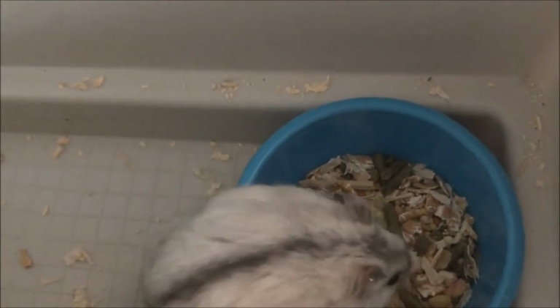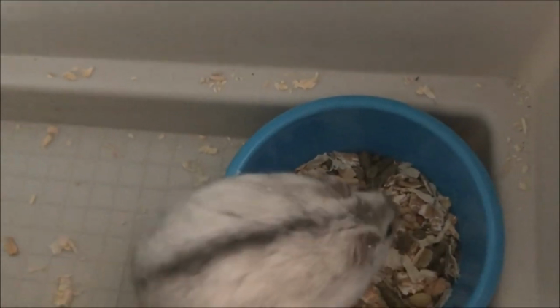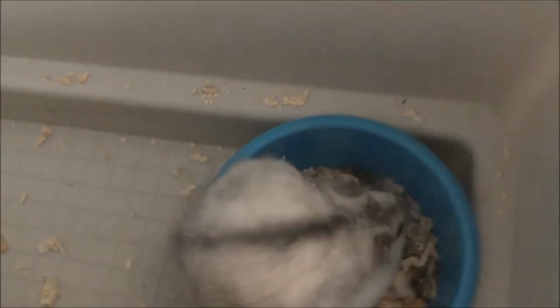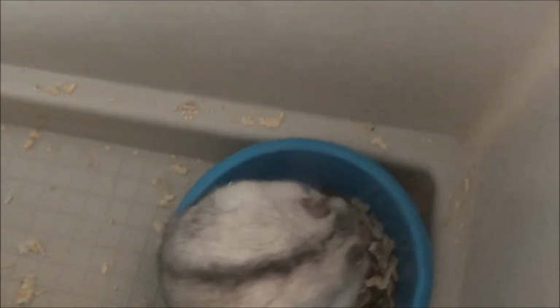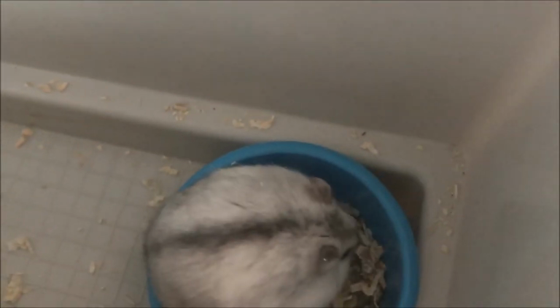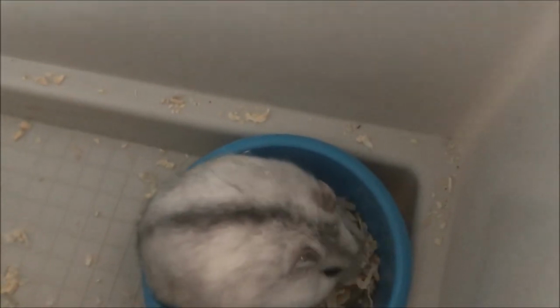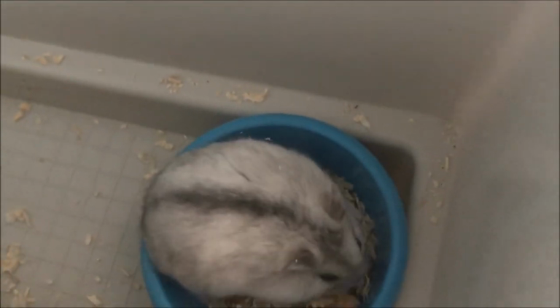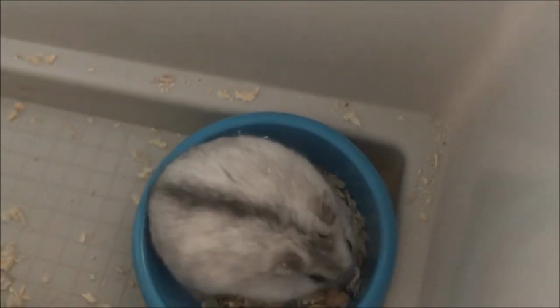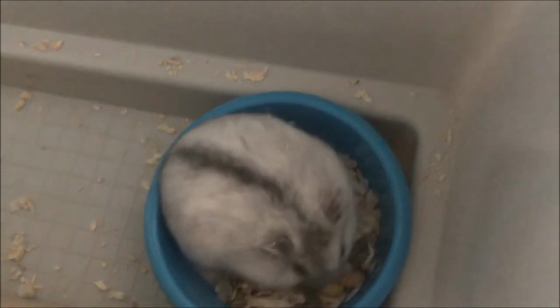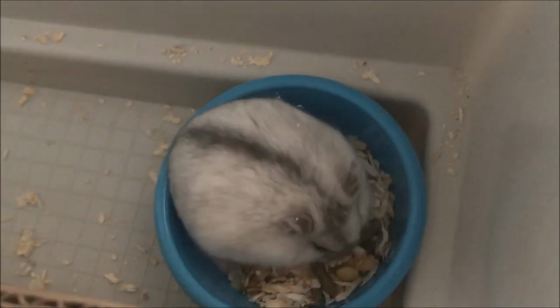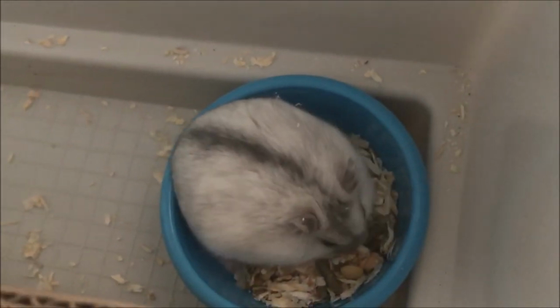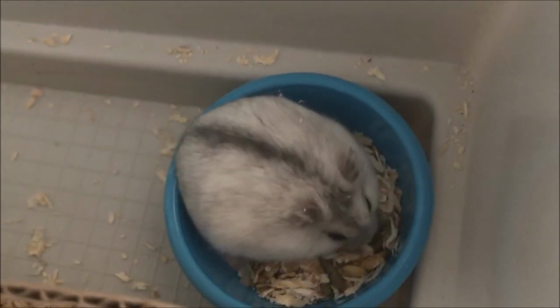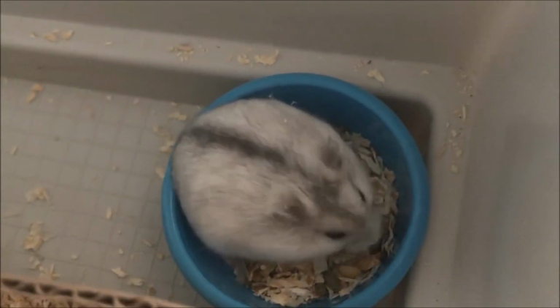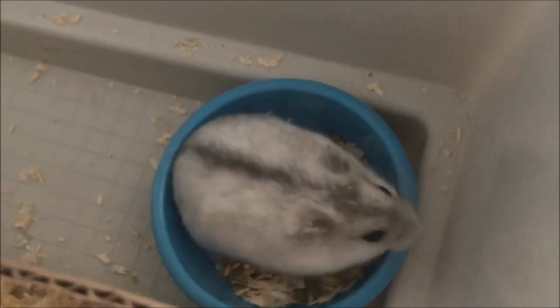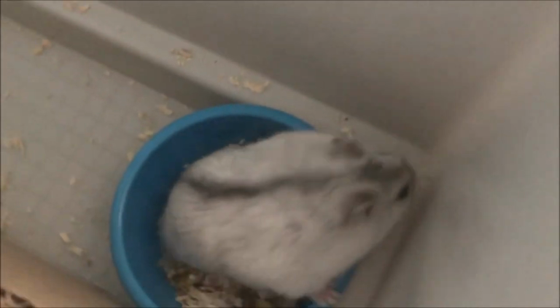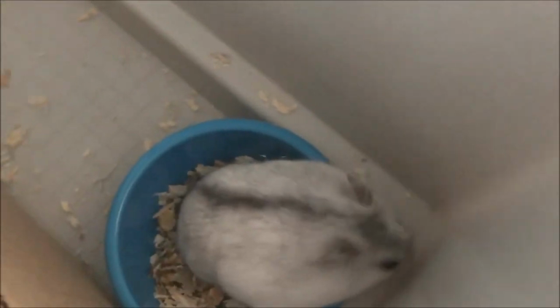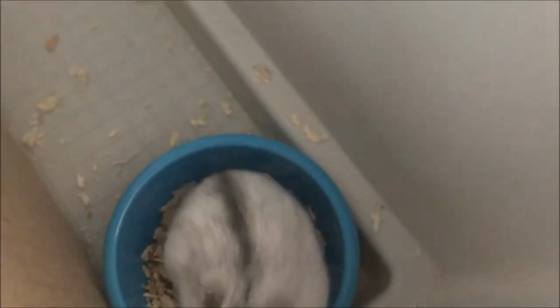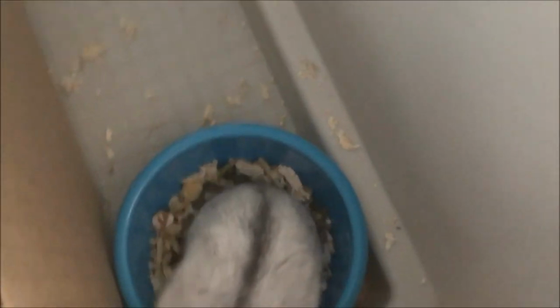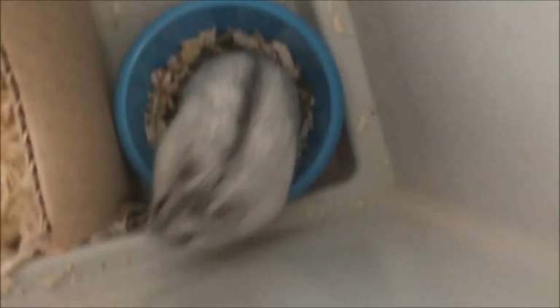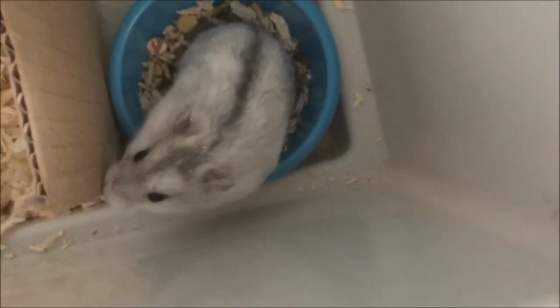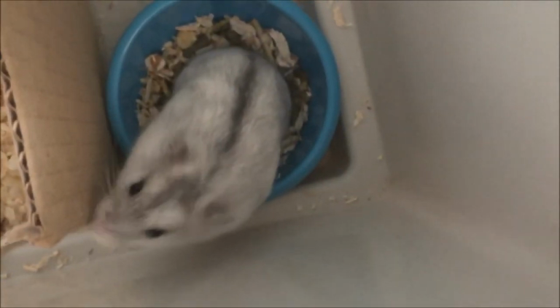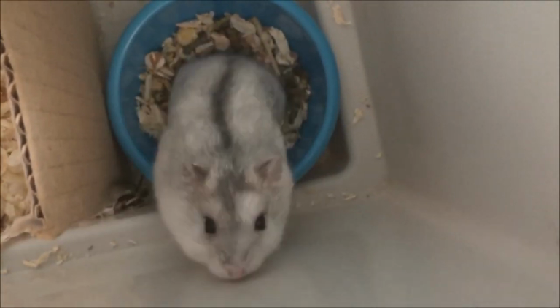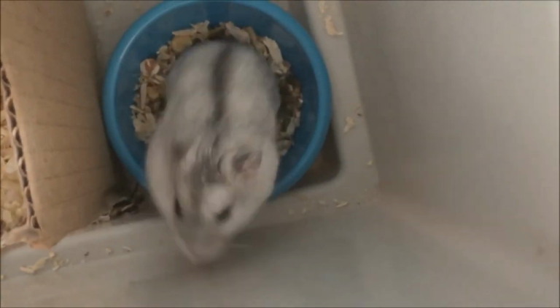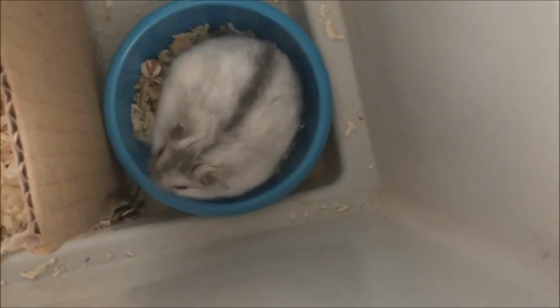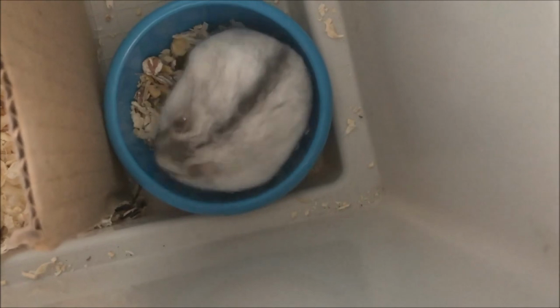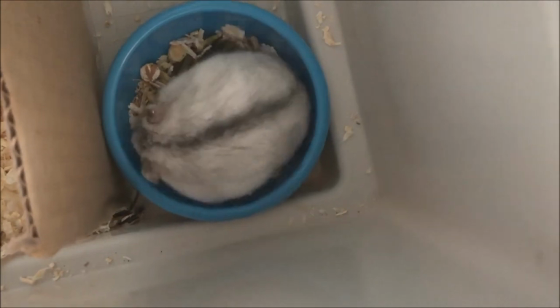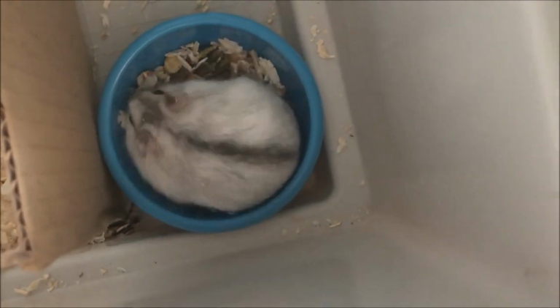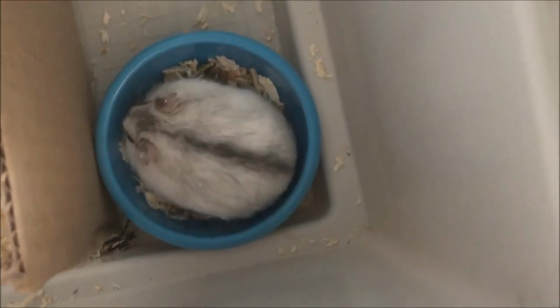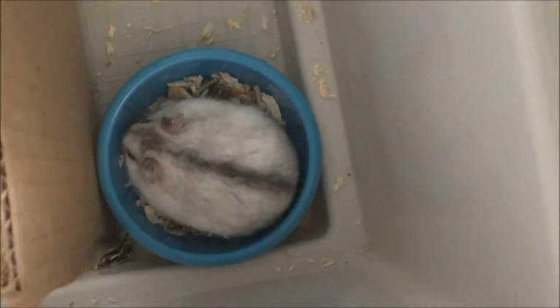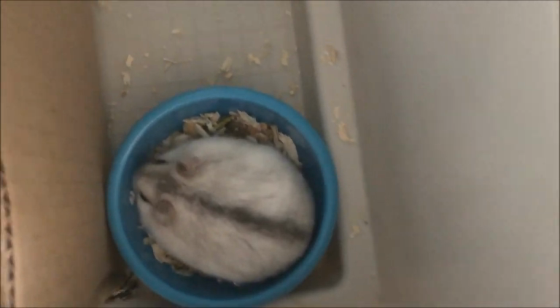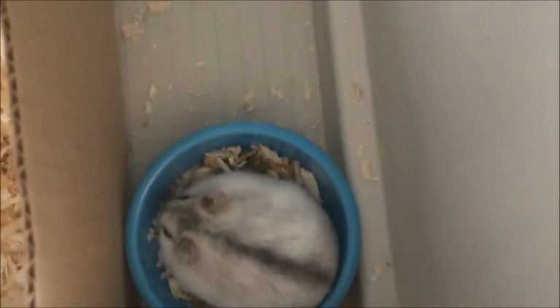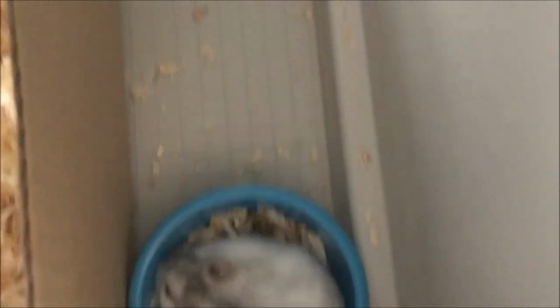Perfect — she has made it to the food bowl! I'm really pleased, it has worked. That's great.